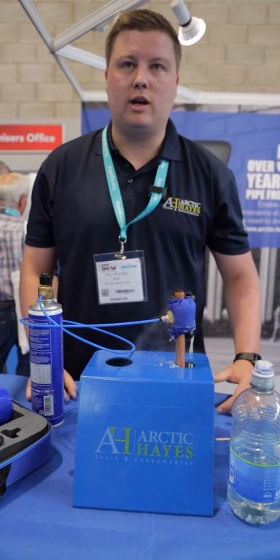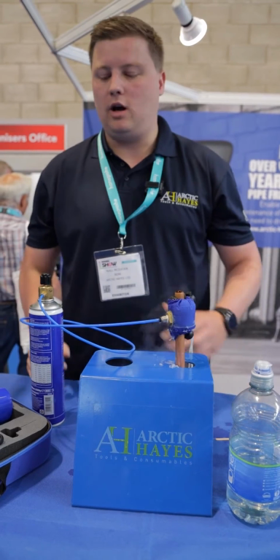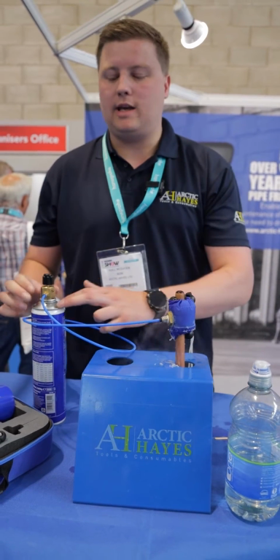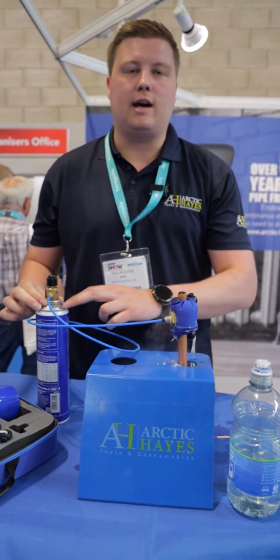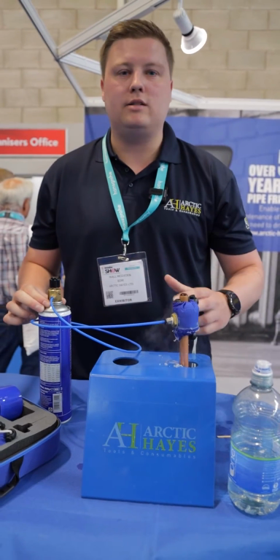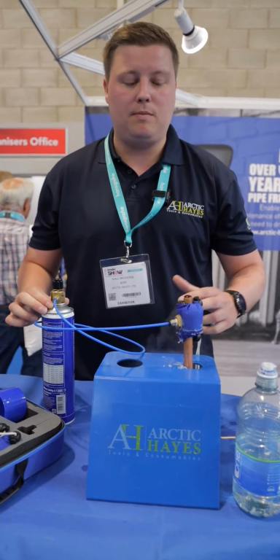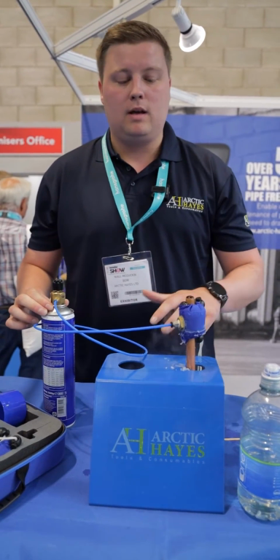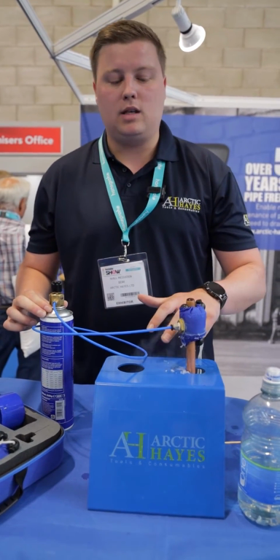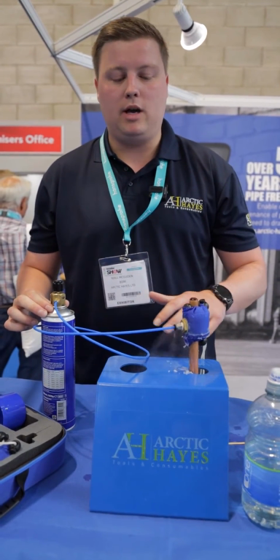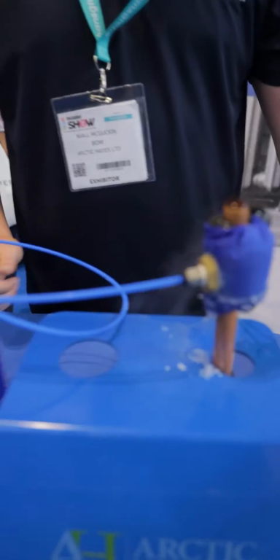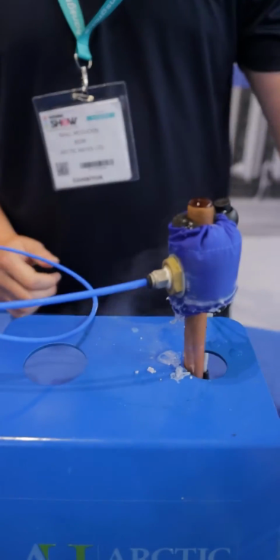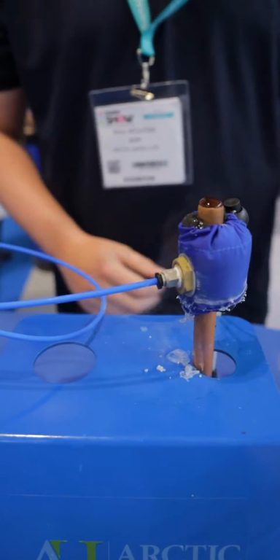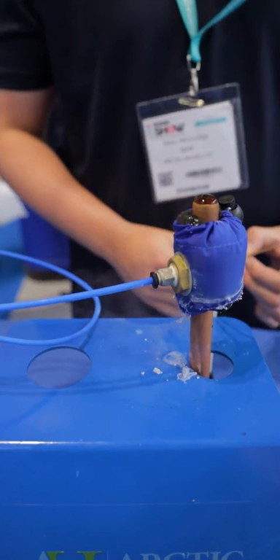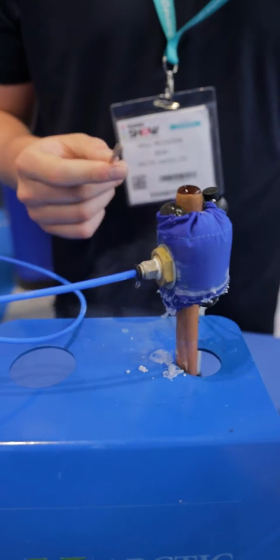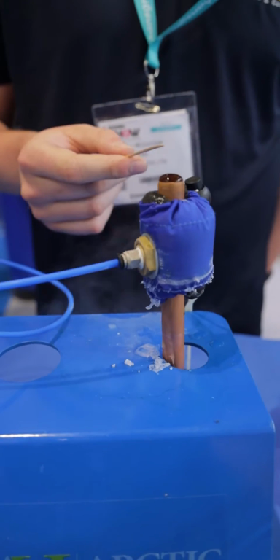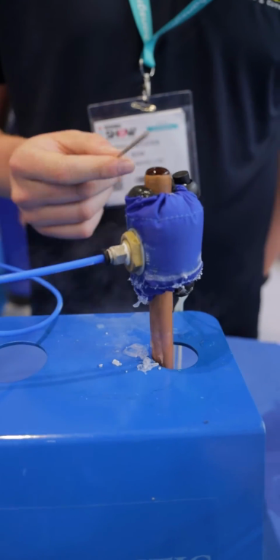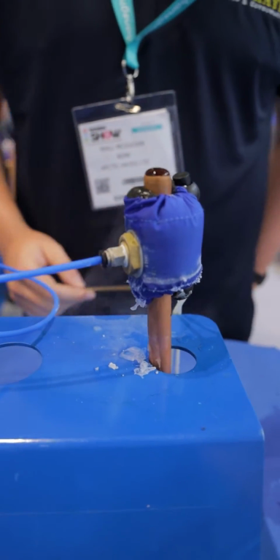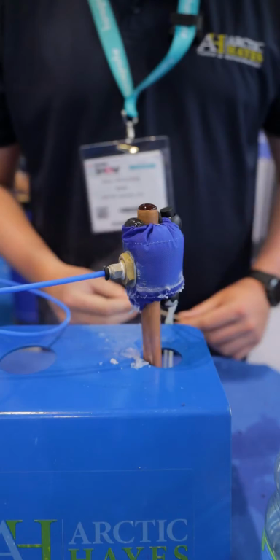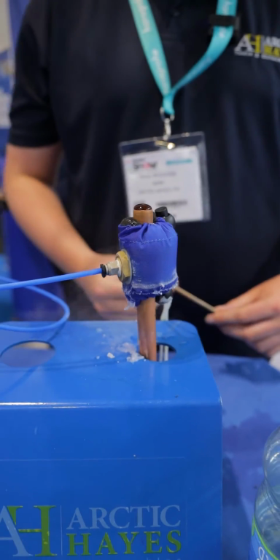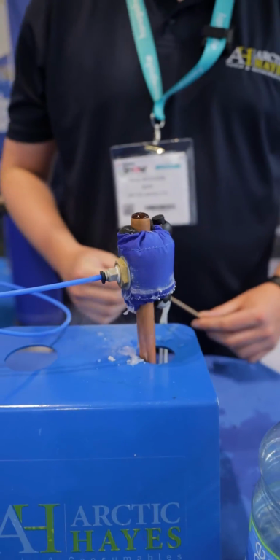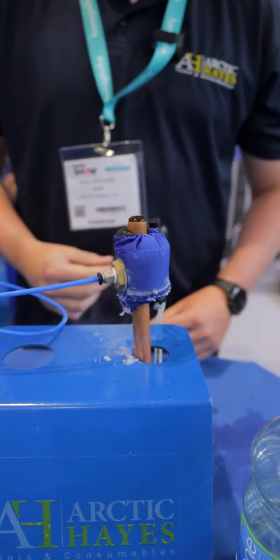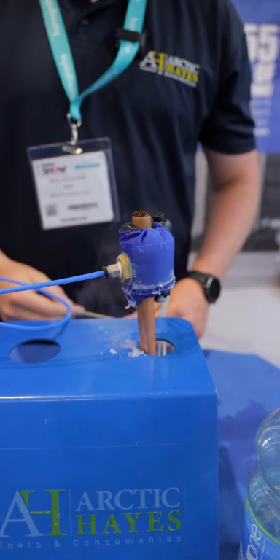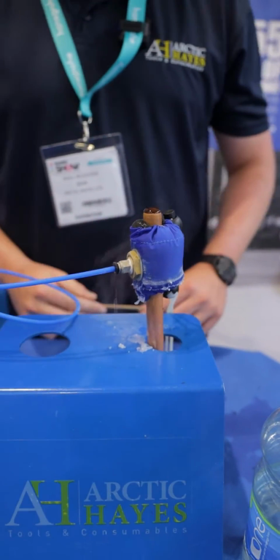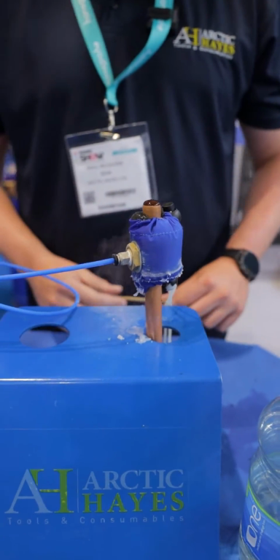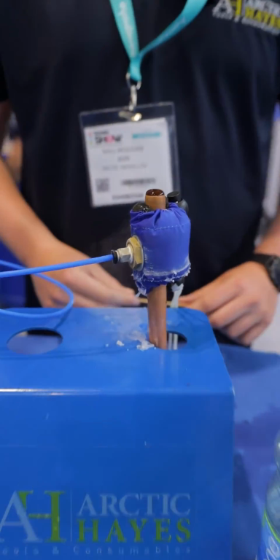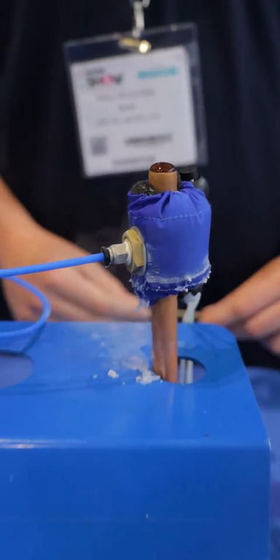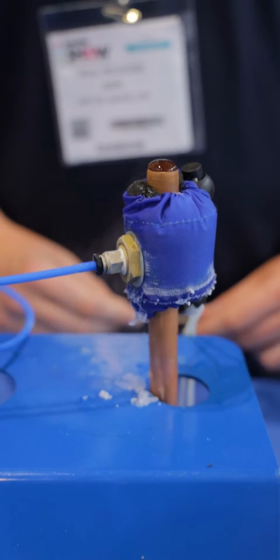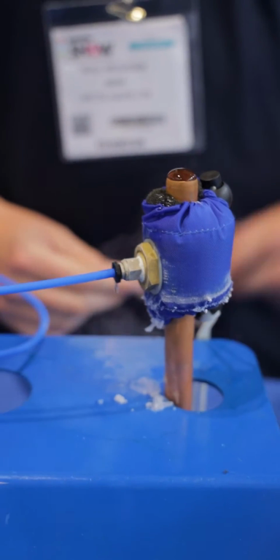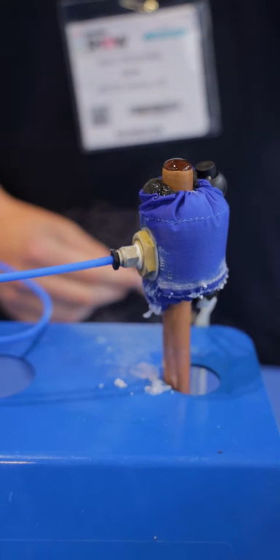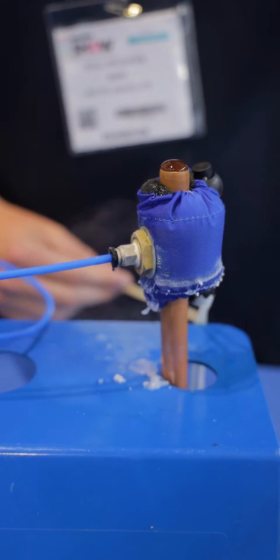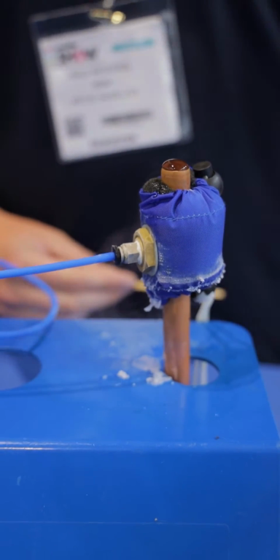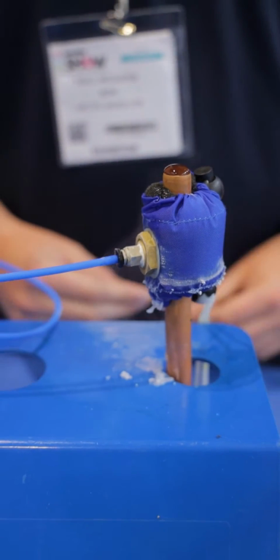The trick is it's not actually the gas in the can that freezes the pipe — it's the evaporation. As you can see now, that's starting to freeze over as the water's starting to bulge over the top. Under usual conditions it should take a couple of minutes; in some environments you might find it's five to ten minutes depending on the conditions.